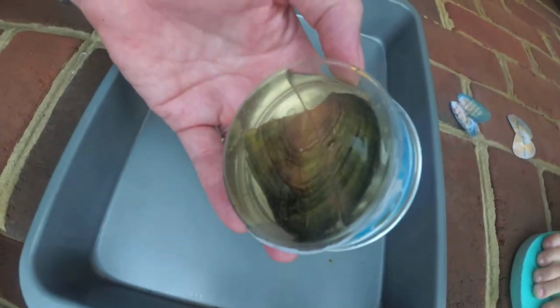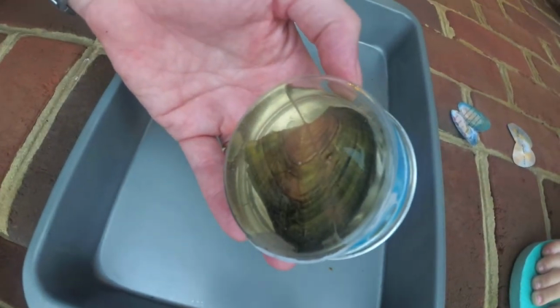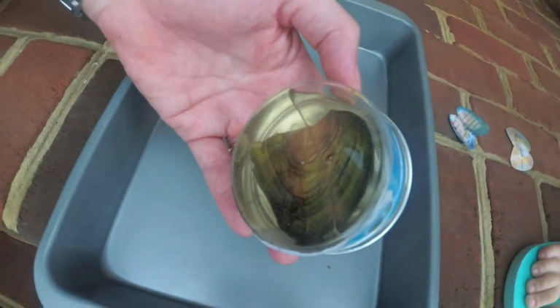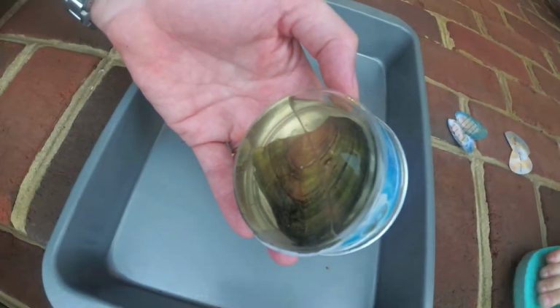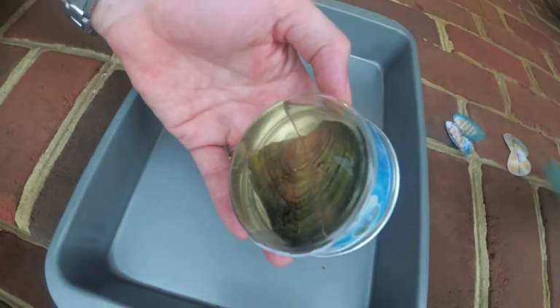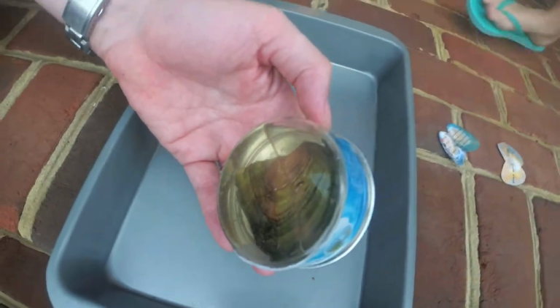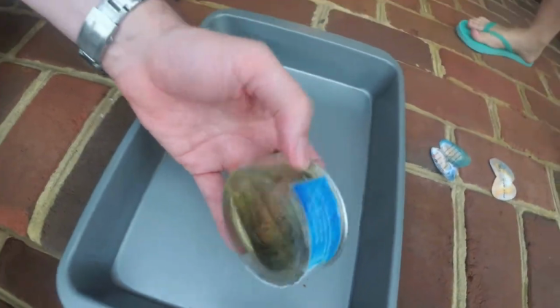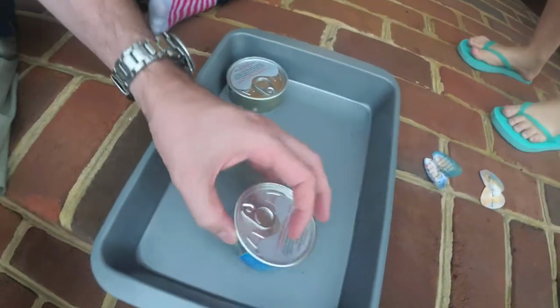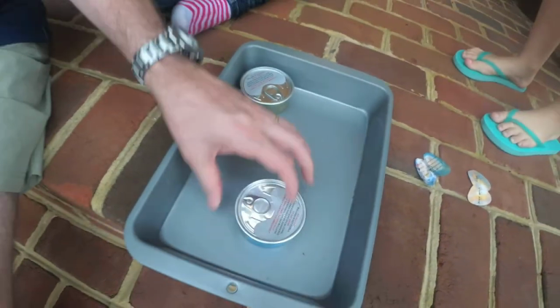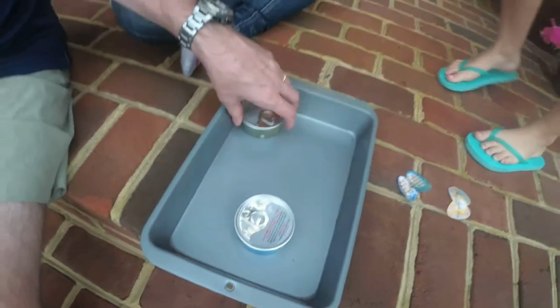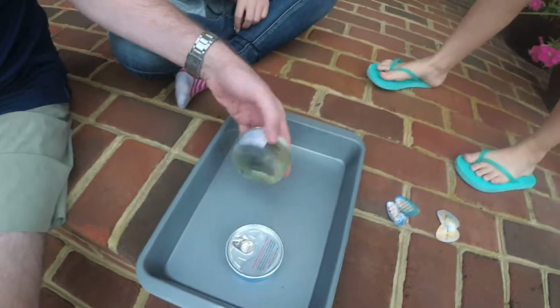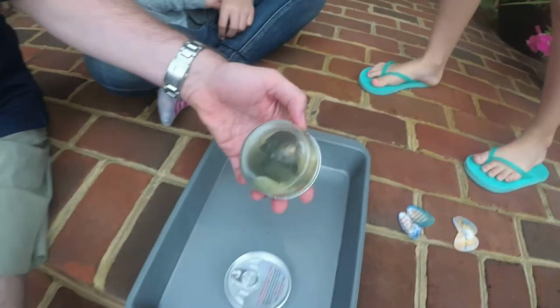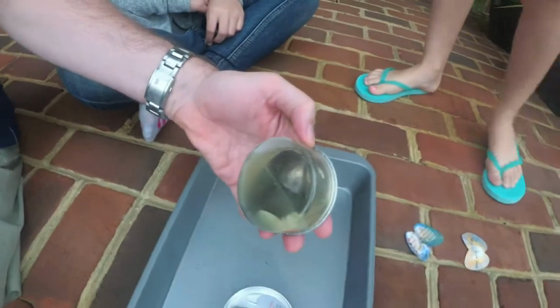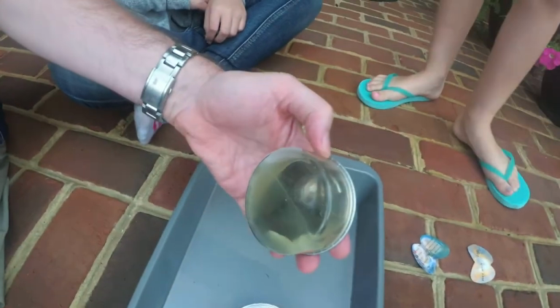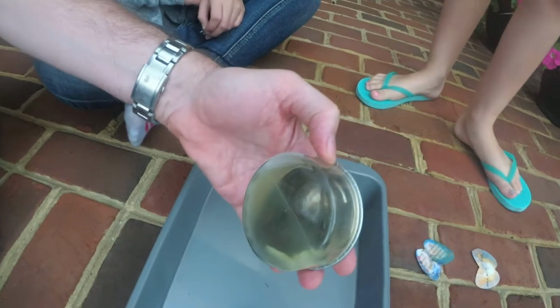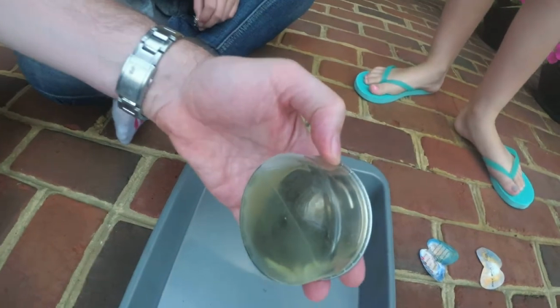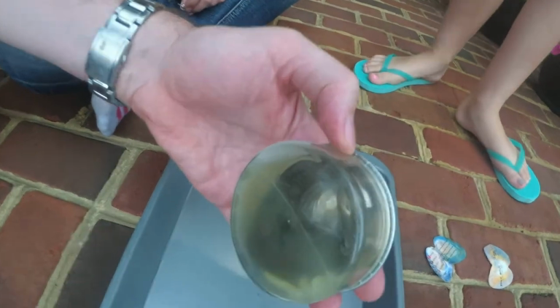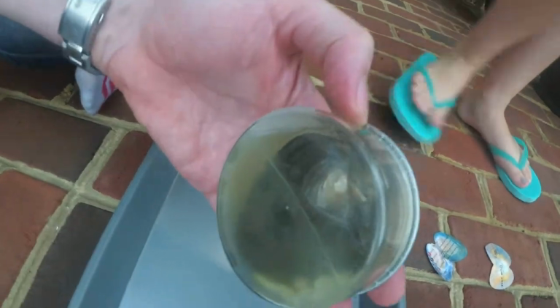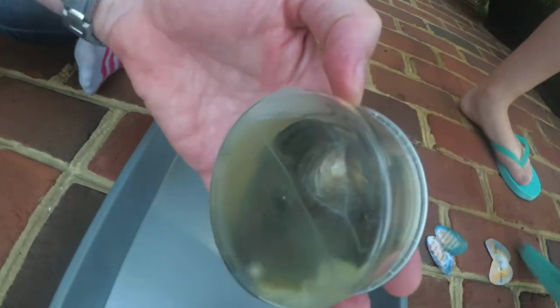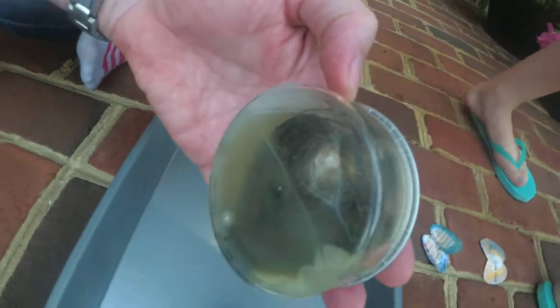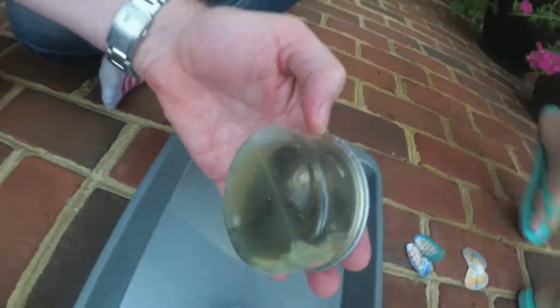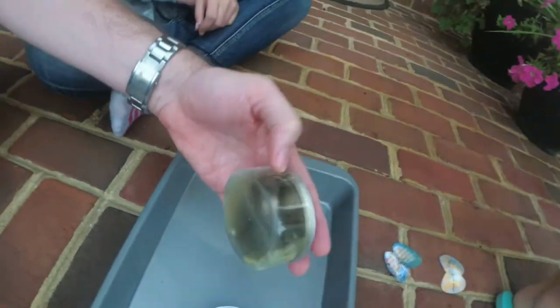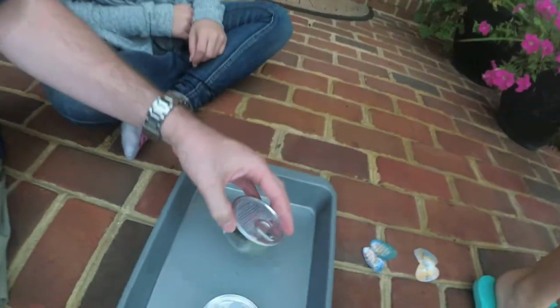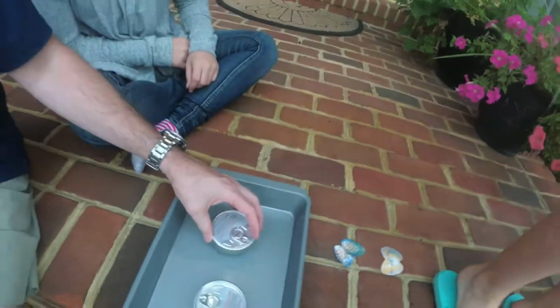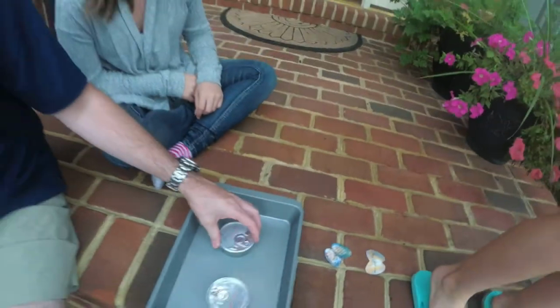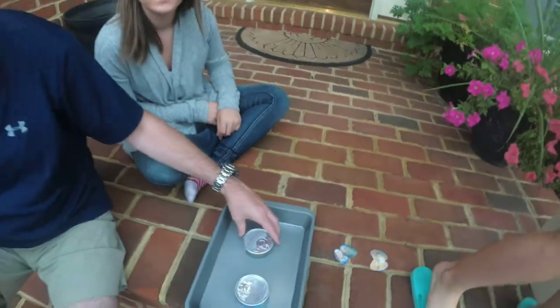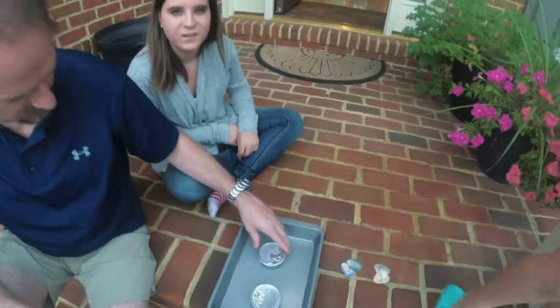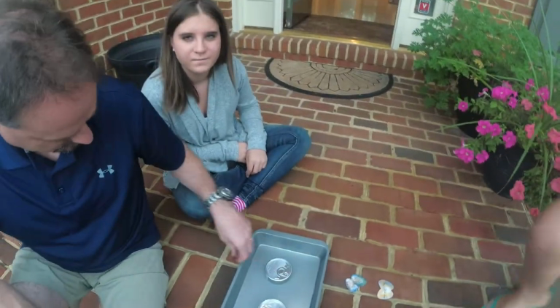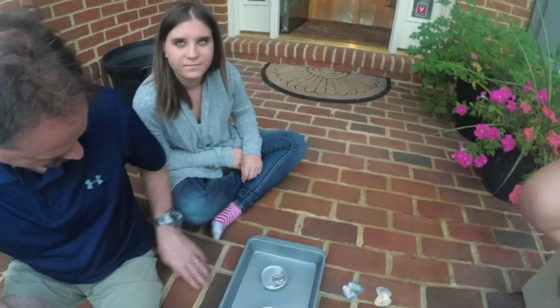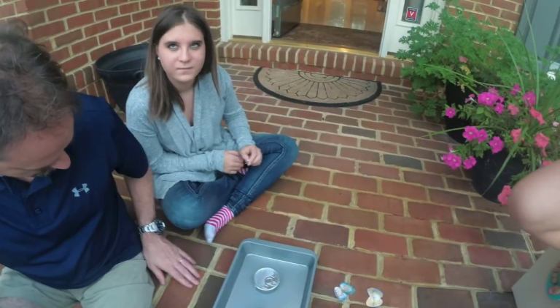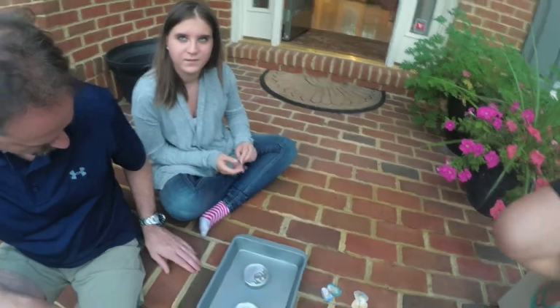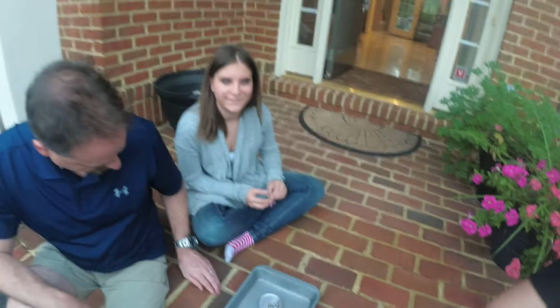They supposedly might have a pearl inside. Somebody's is already open, but we'll still open it and see — maybe there's another one inside. Never know.